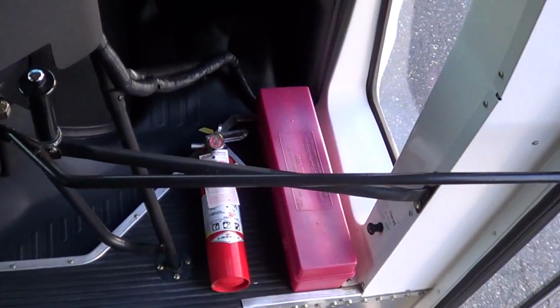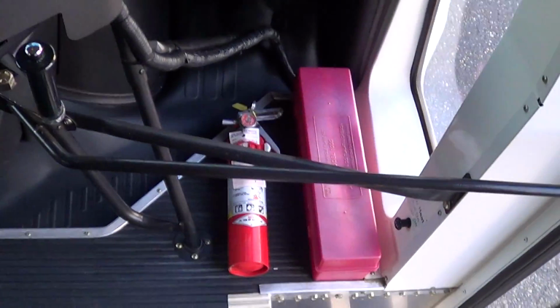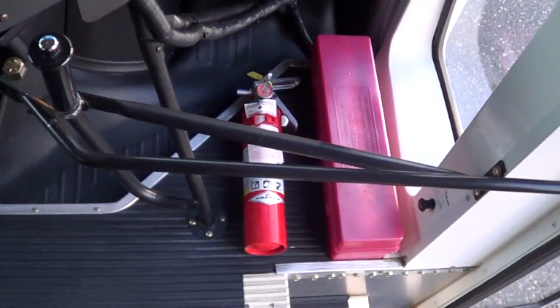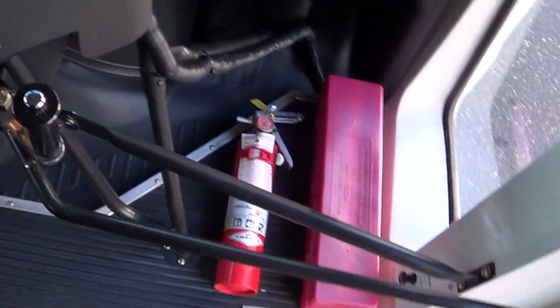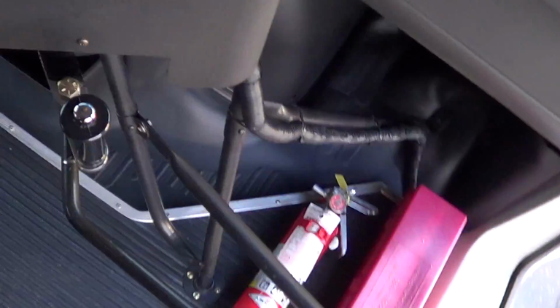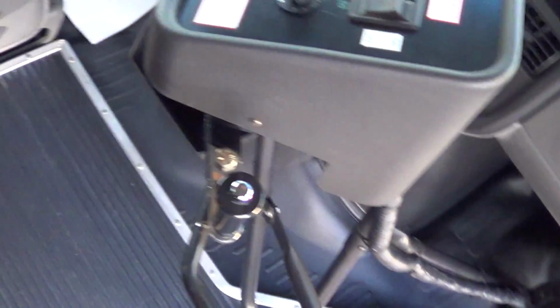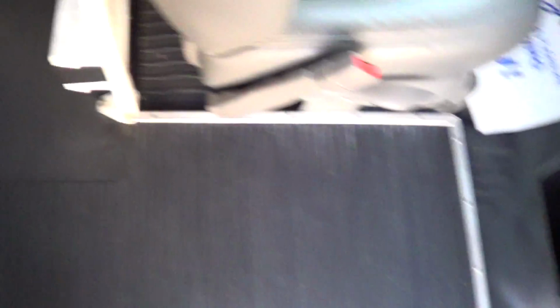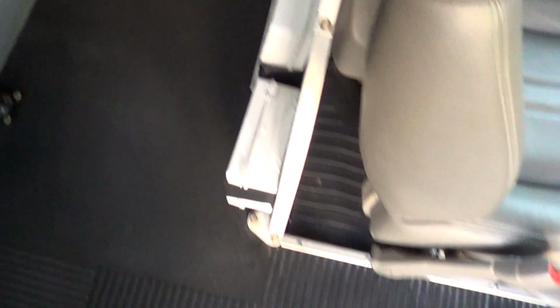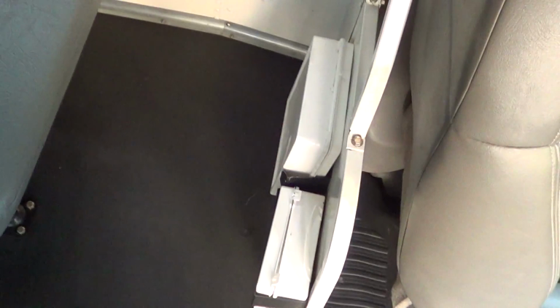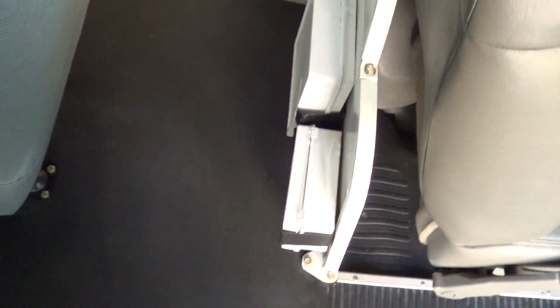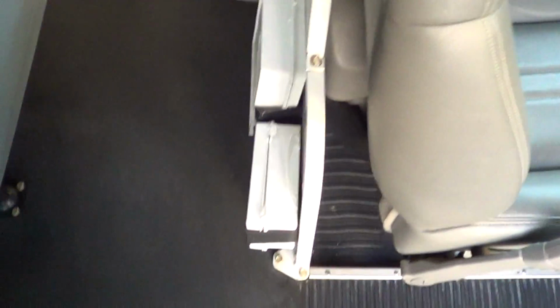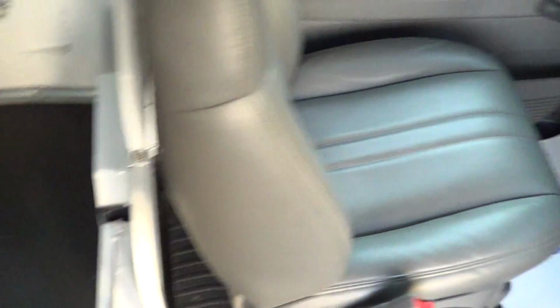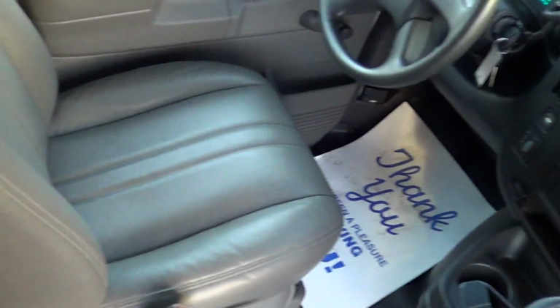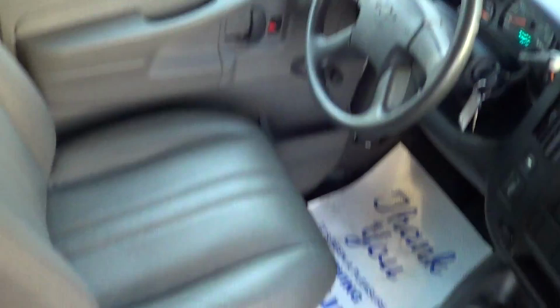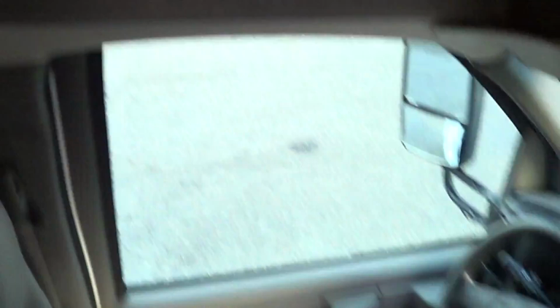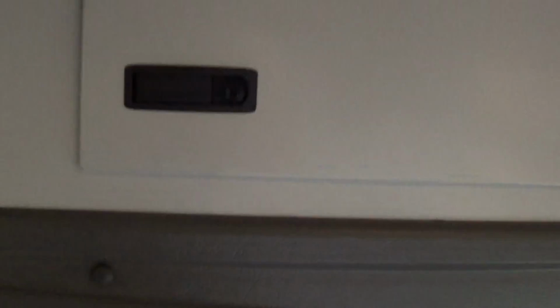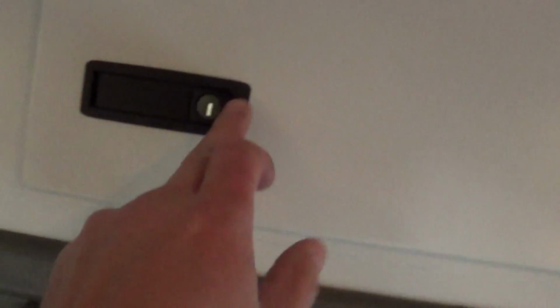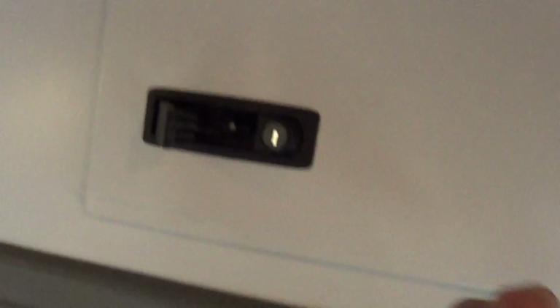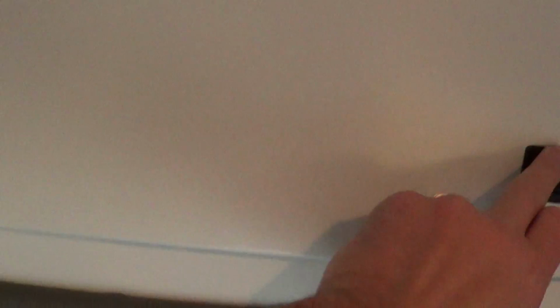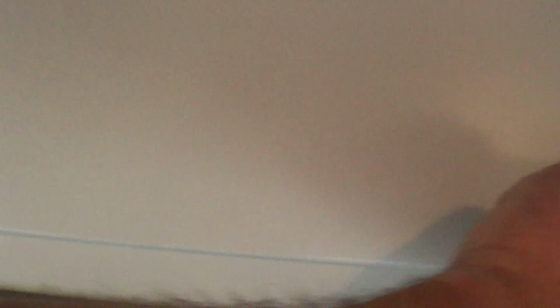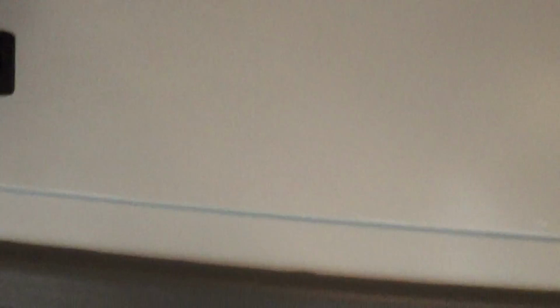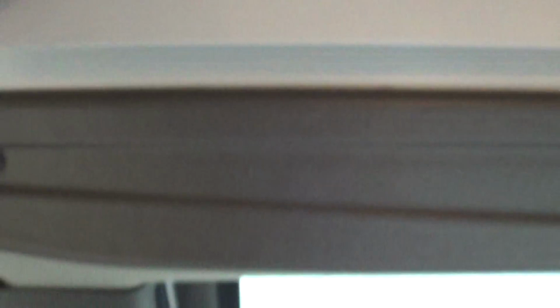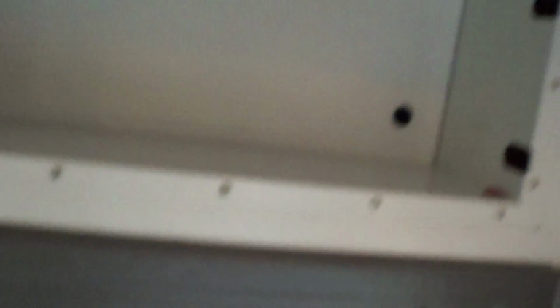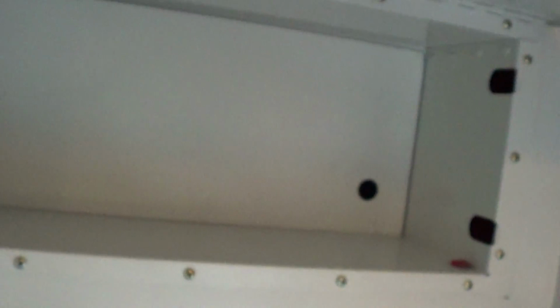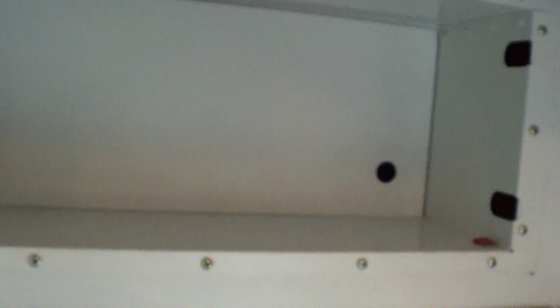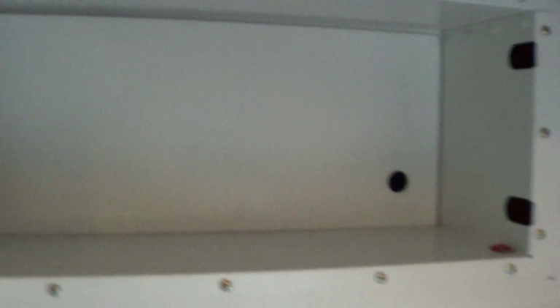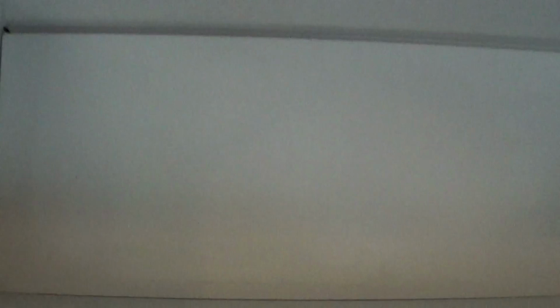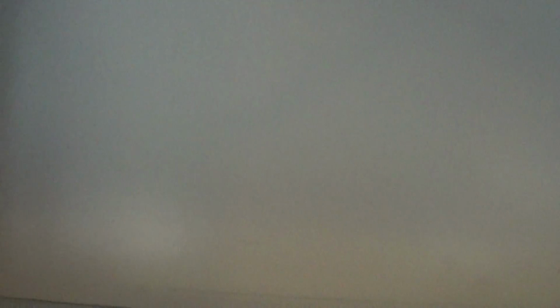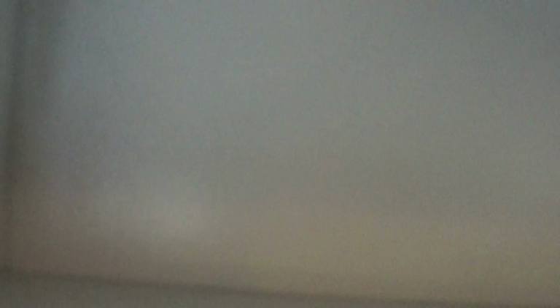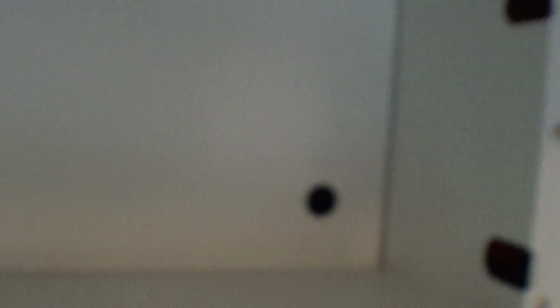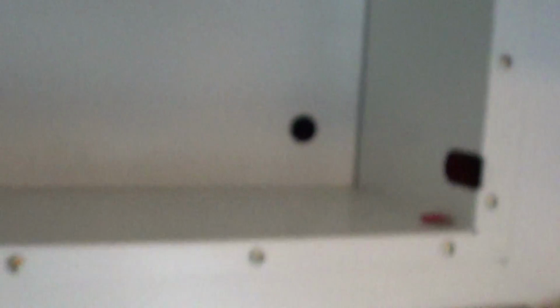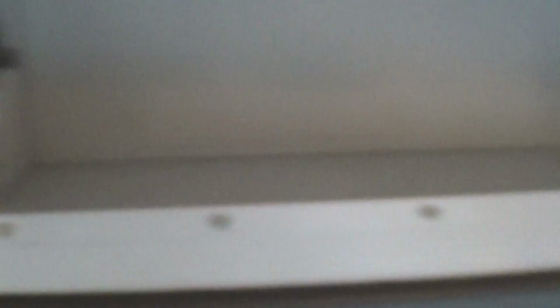Got your road triangles and fire extinguishers up front, first aid kit, blood spill kit. There's a little driver's storage area, and behind this panel right here is the J-Box.